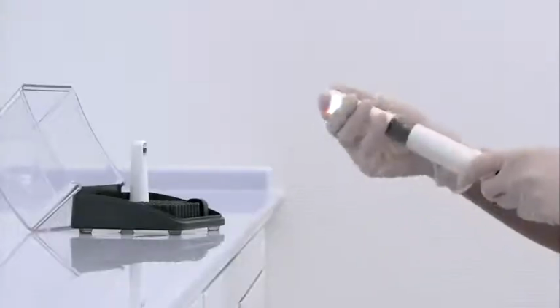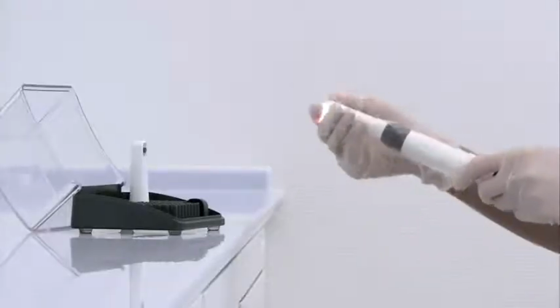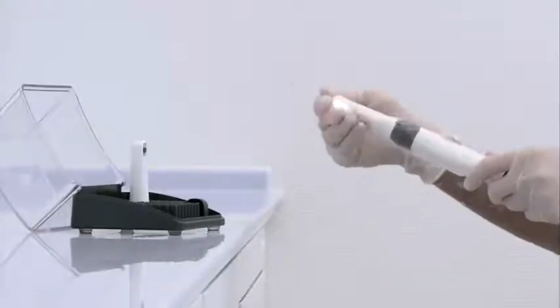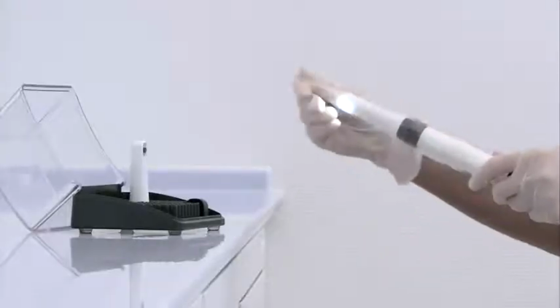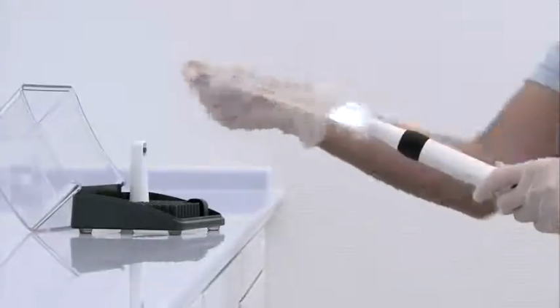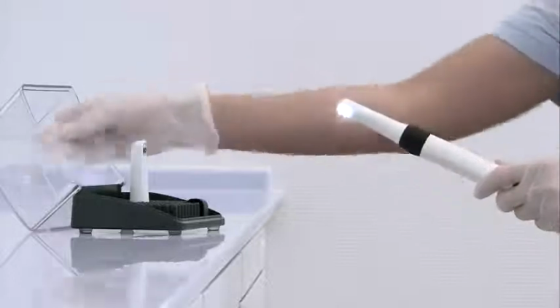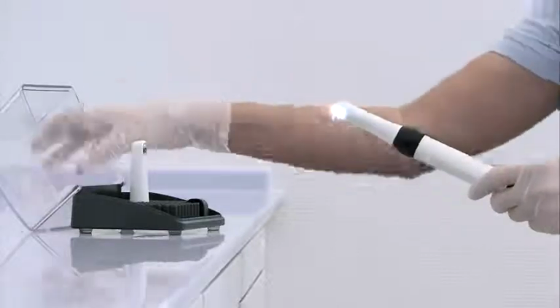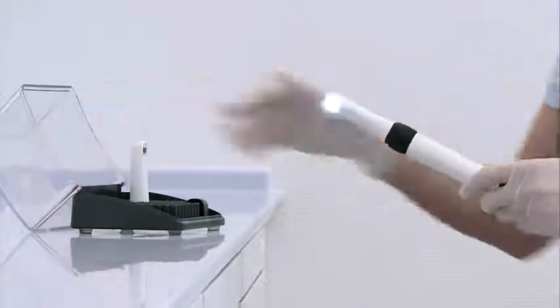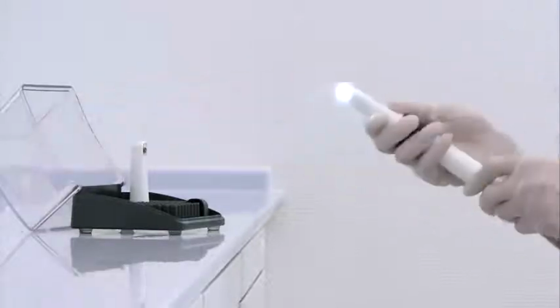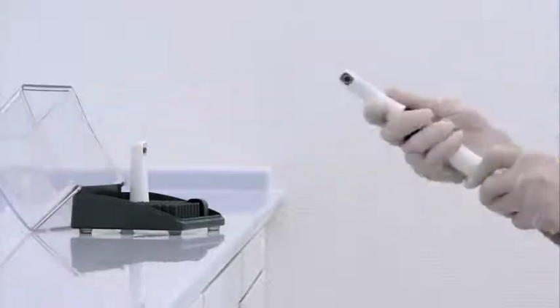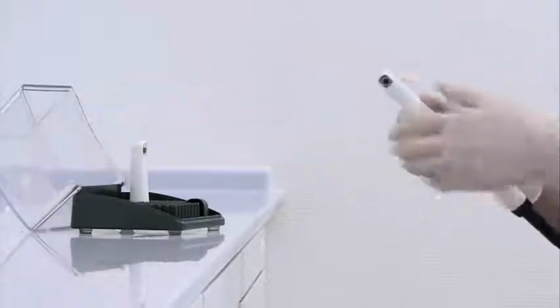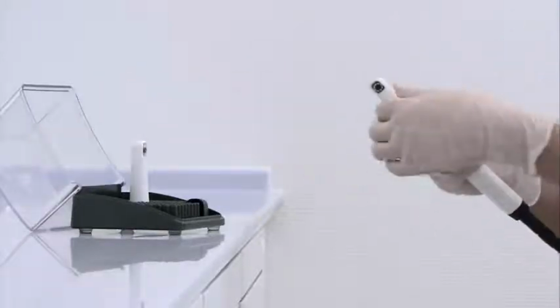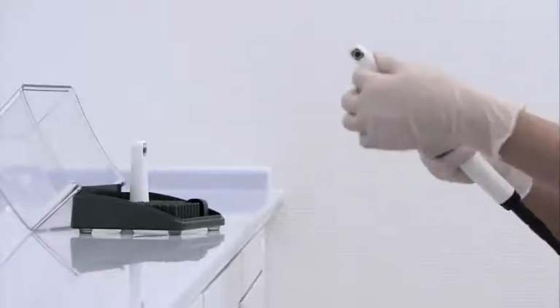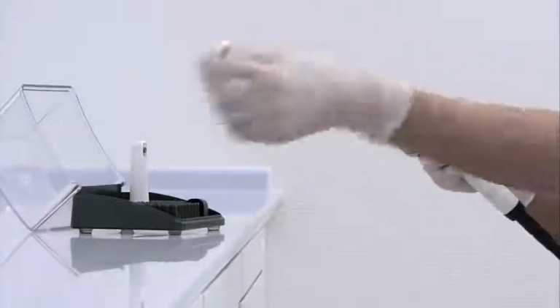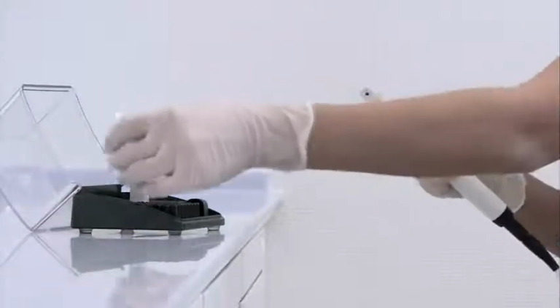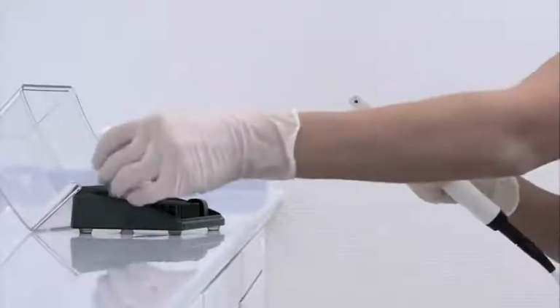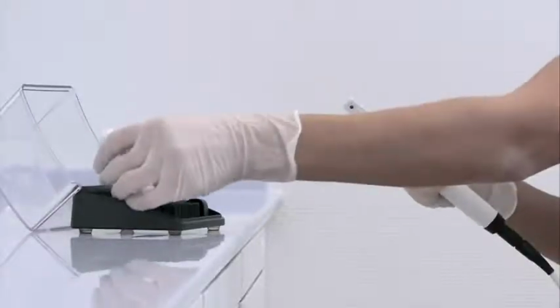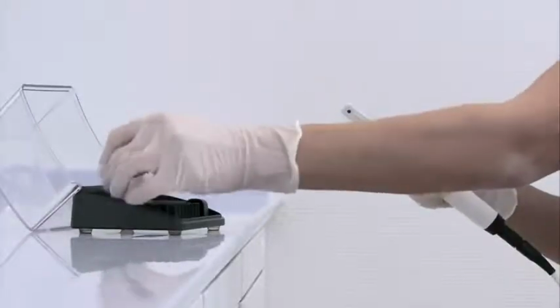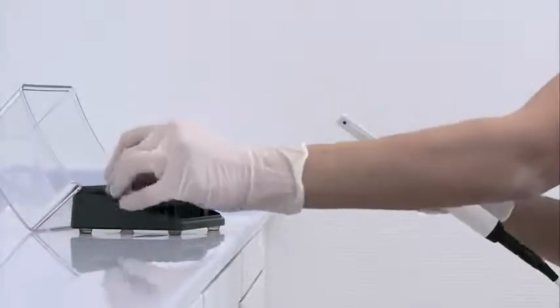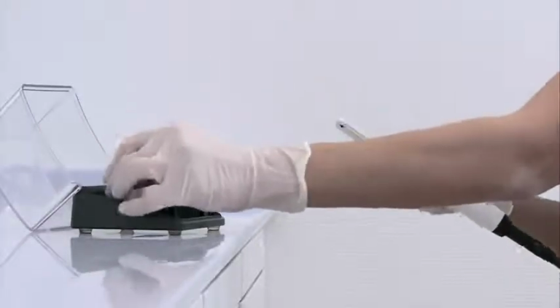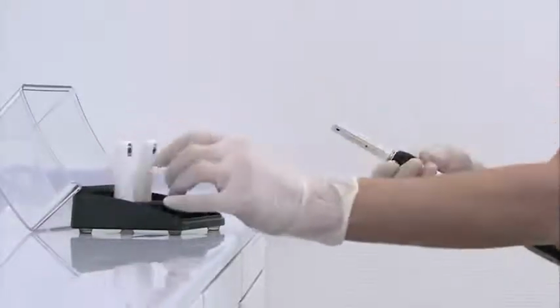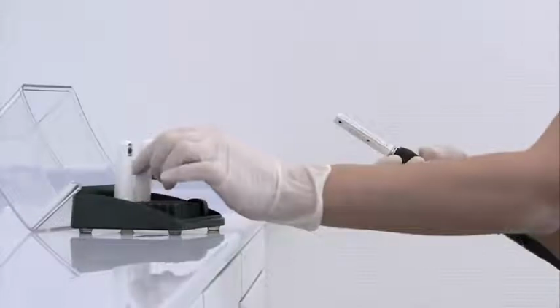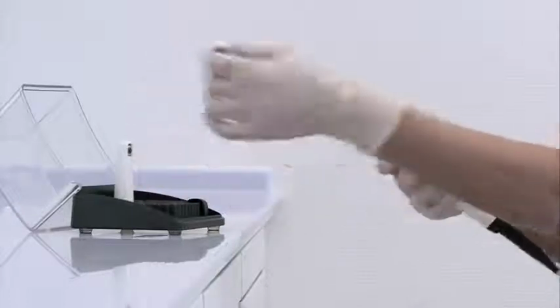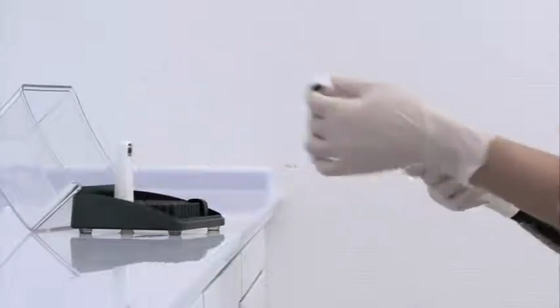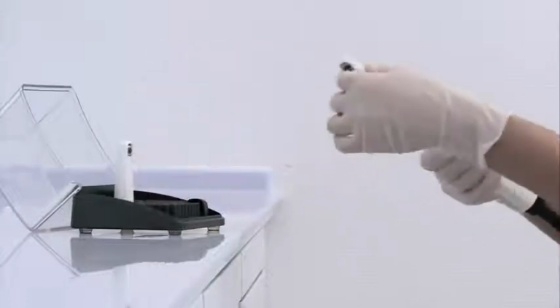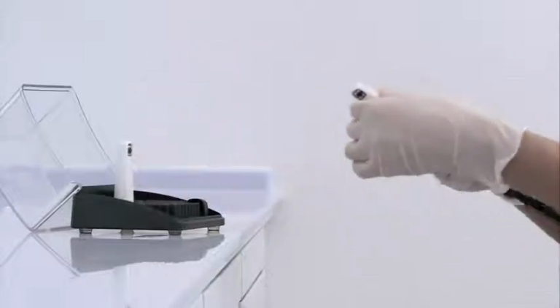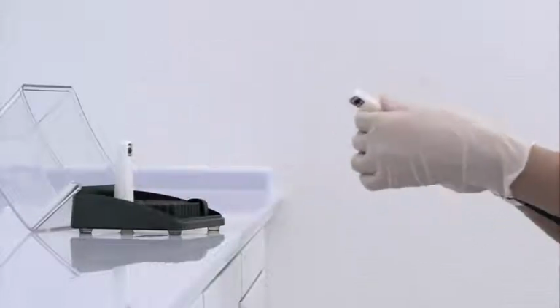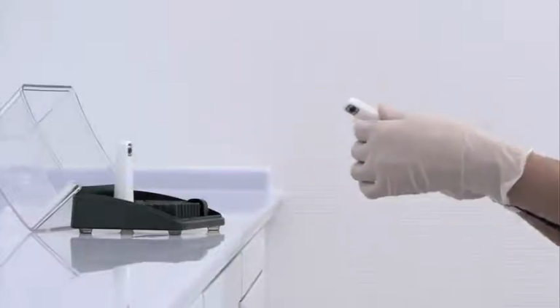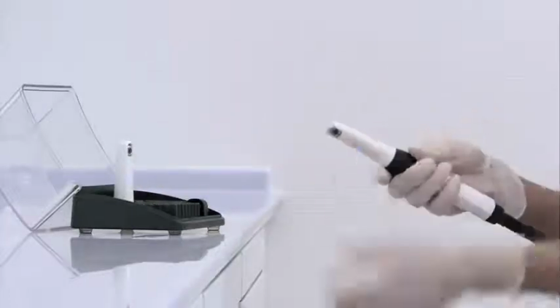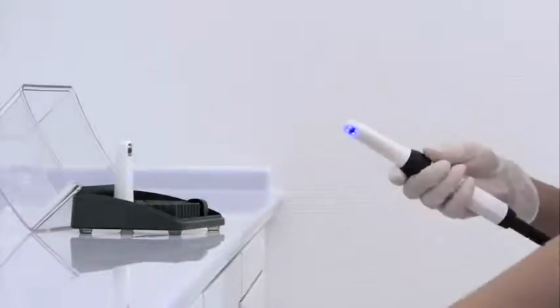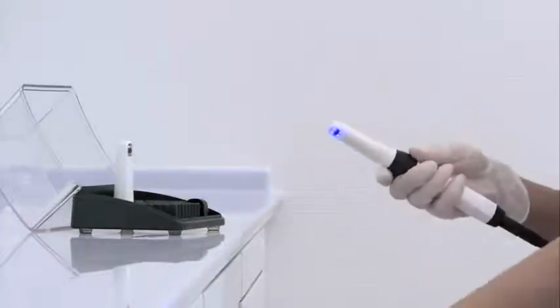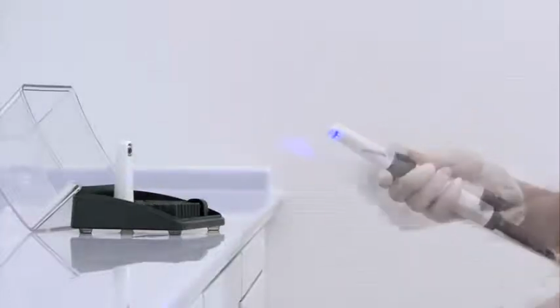Thanks to the practical and unique interchangeable head idea, the Vistacam iX provides intraoral images and at the same time allows for a genuine caries diagnosis.